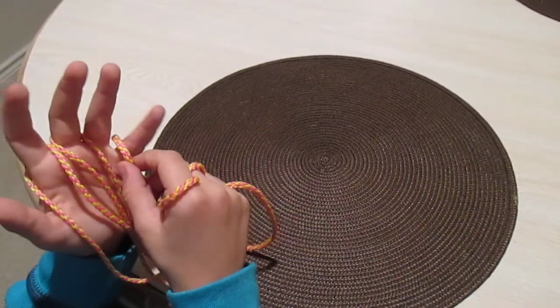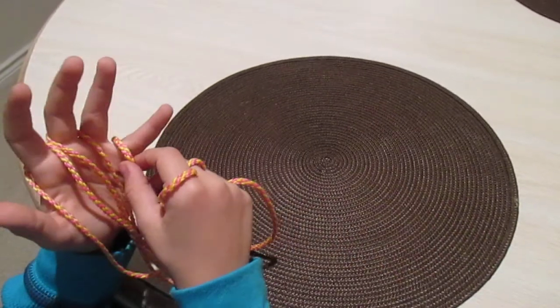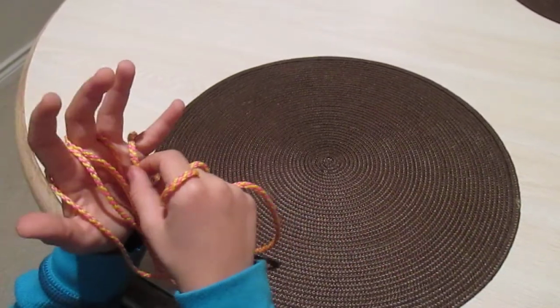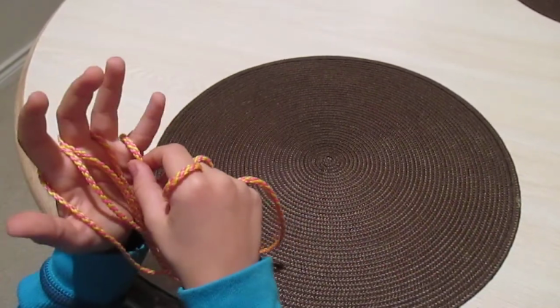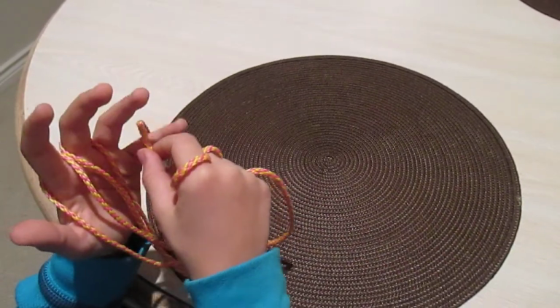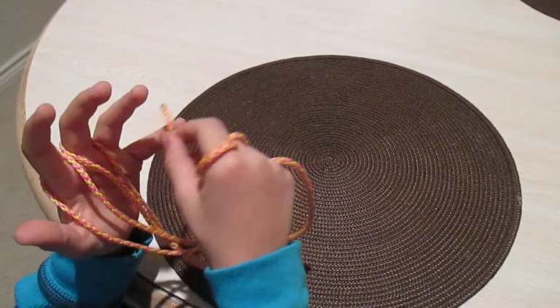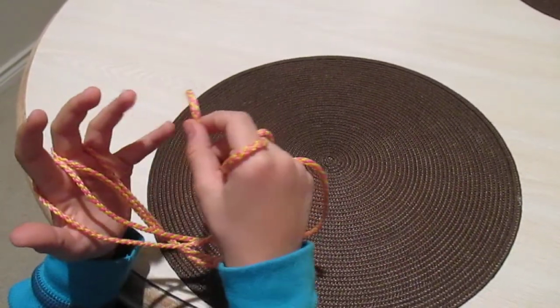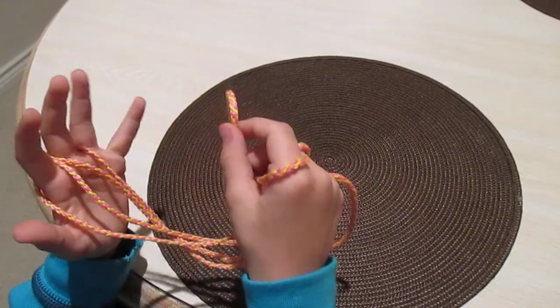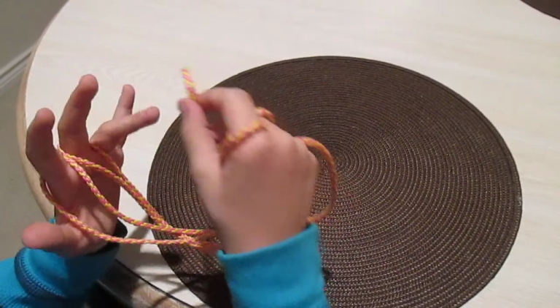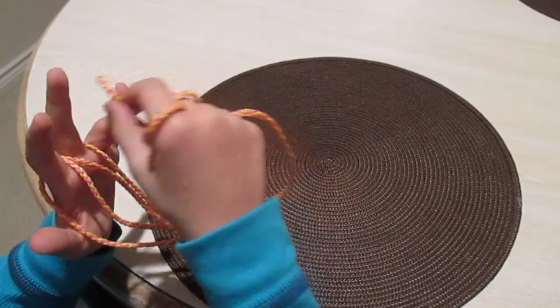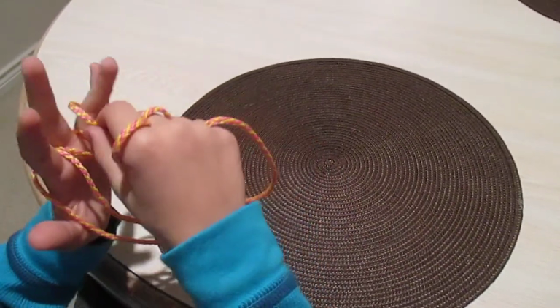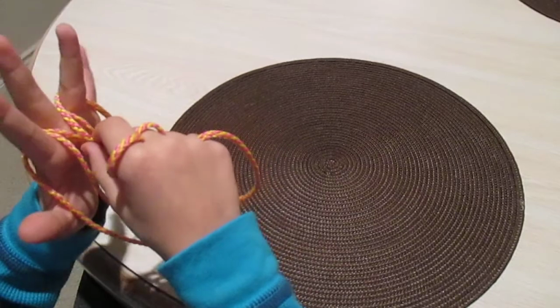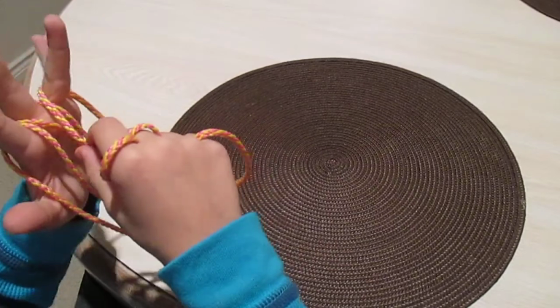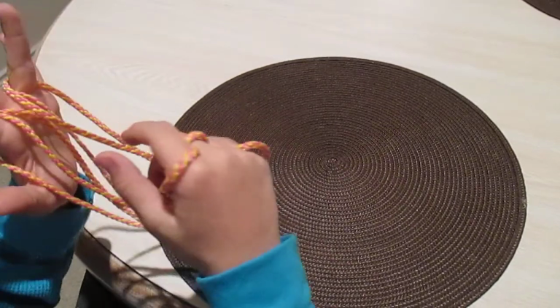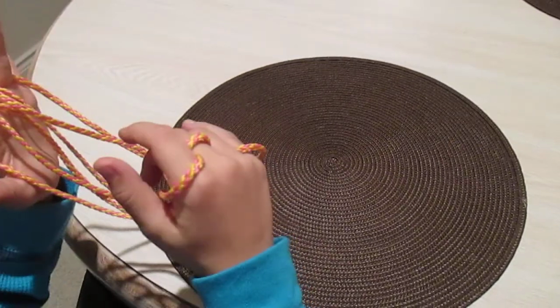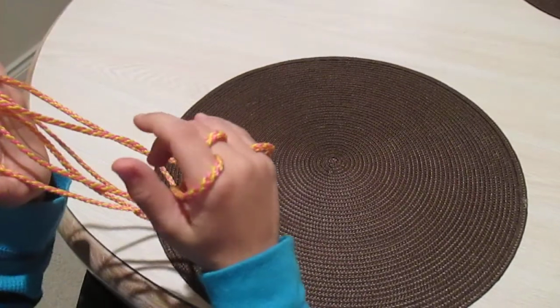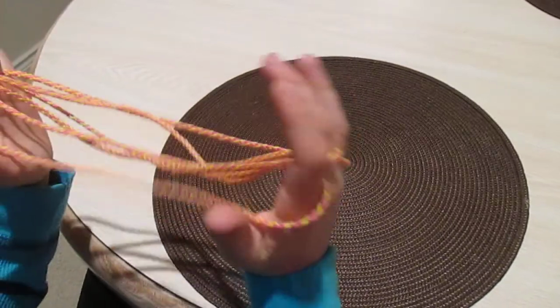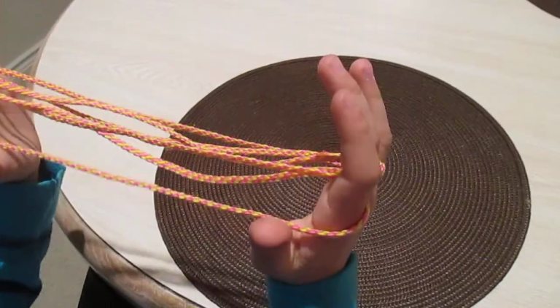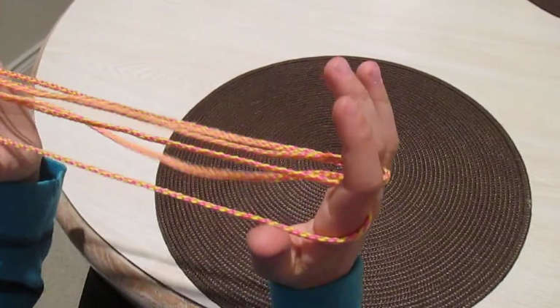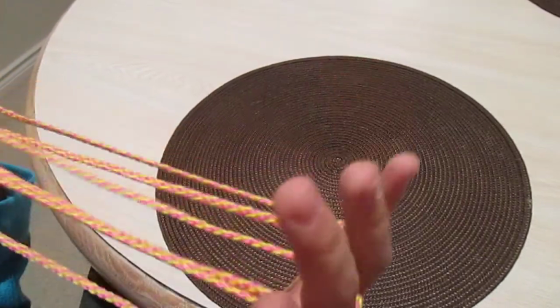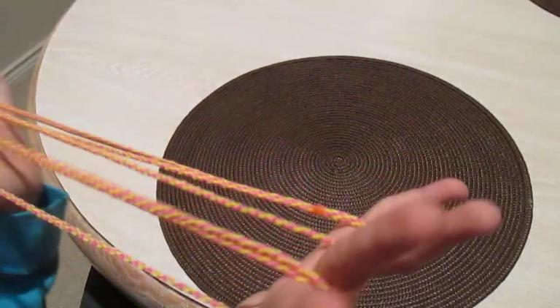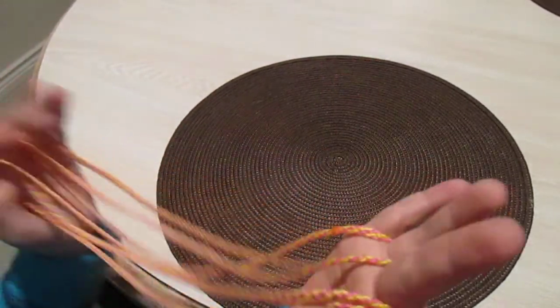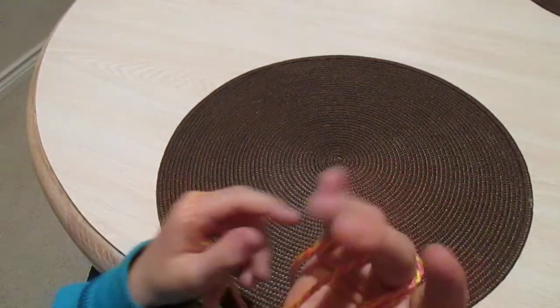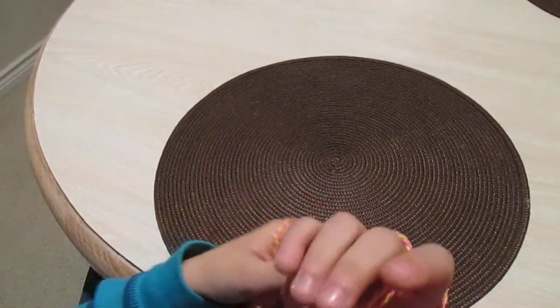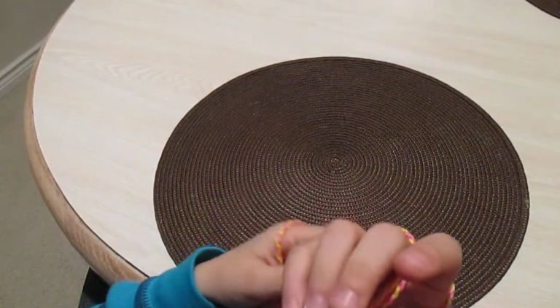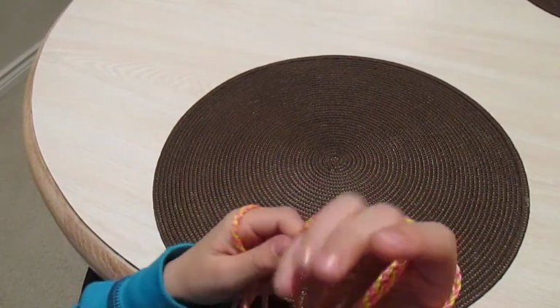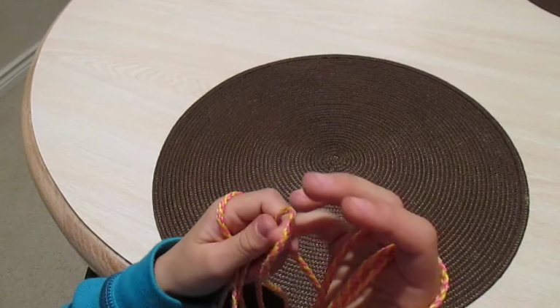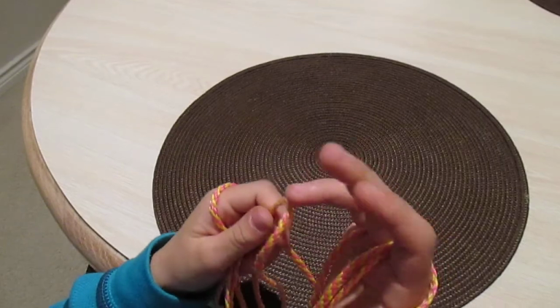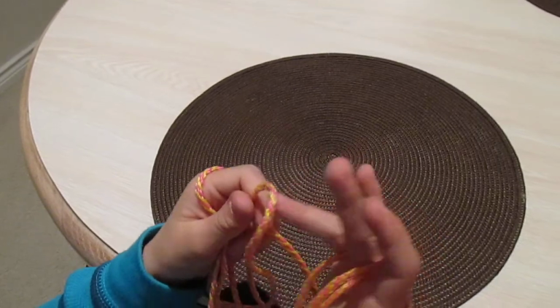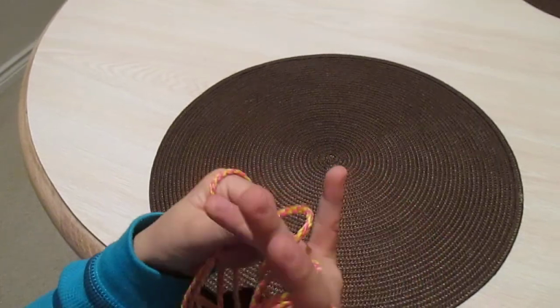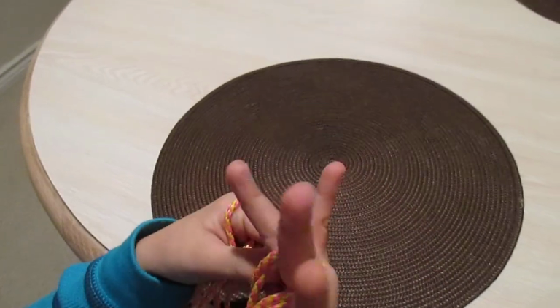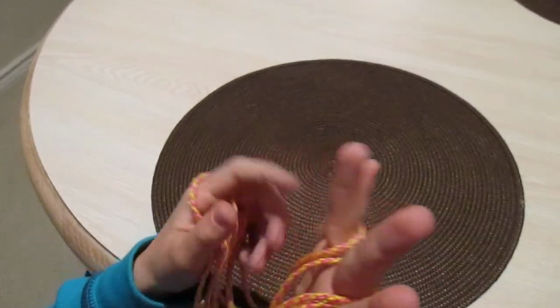Then with your pinky, you're going to take that off and put it on your ring finger. And then you're going to do it the same on the other side.